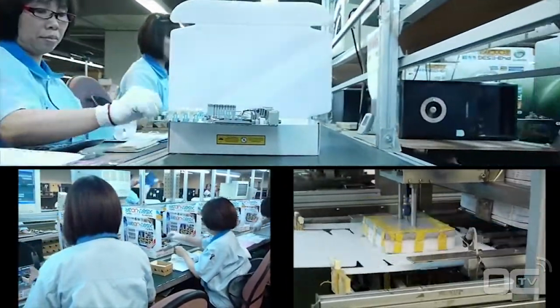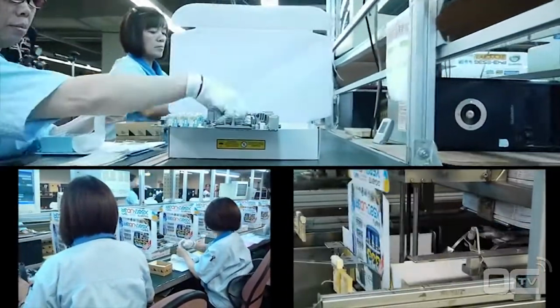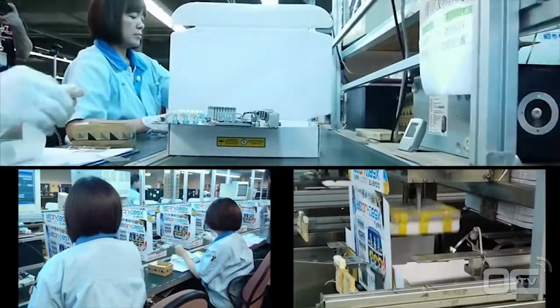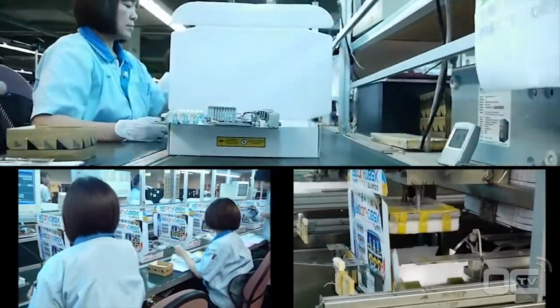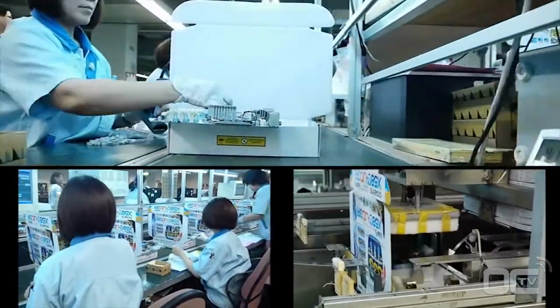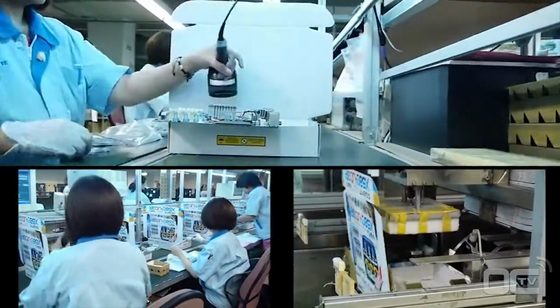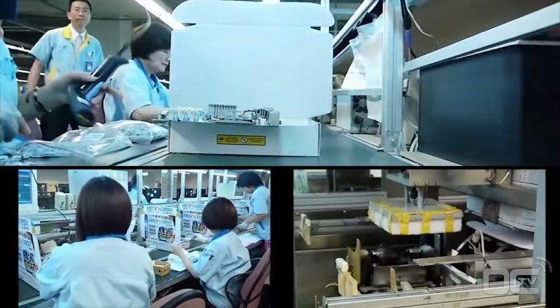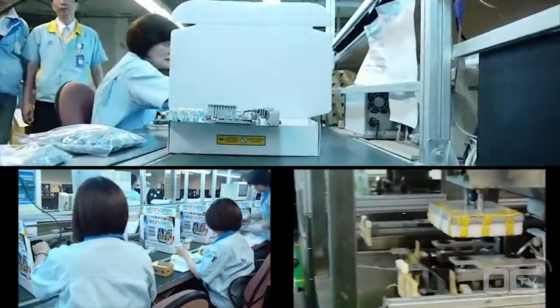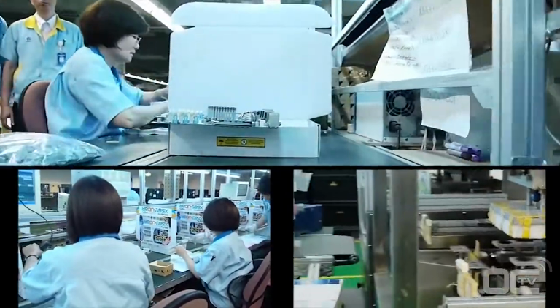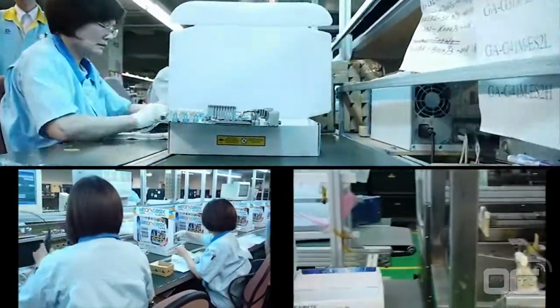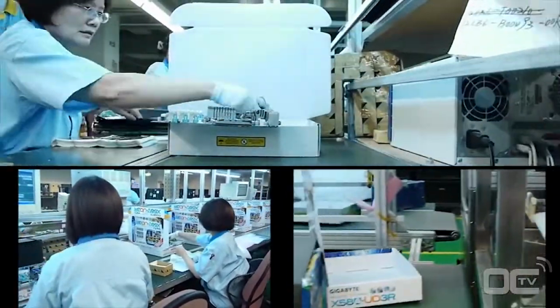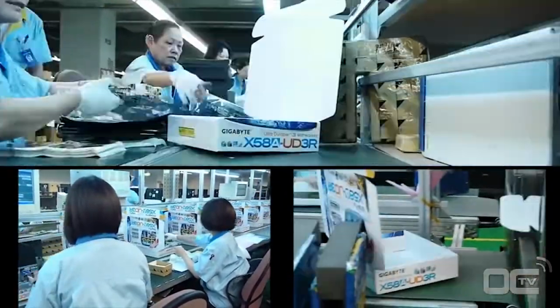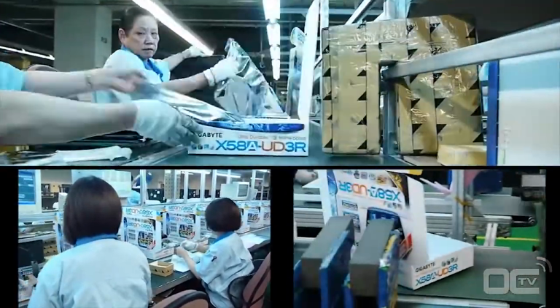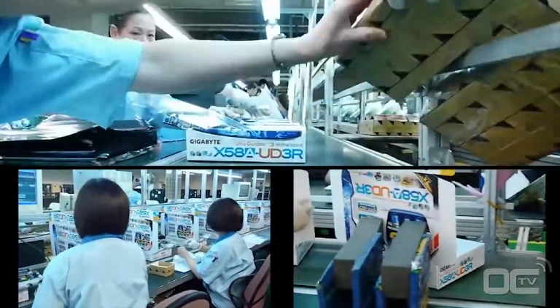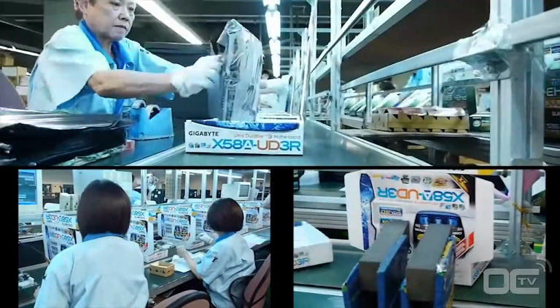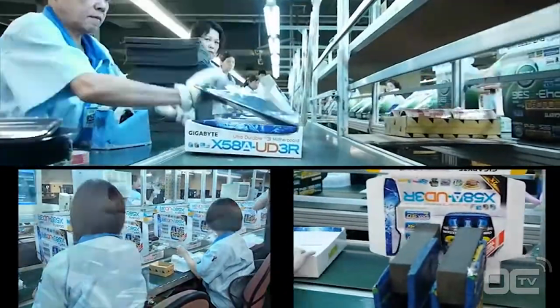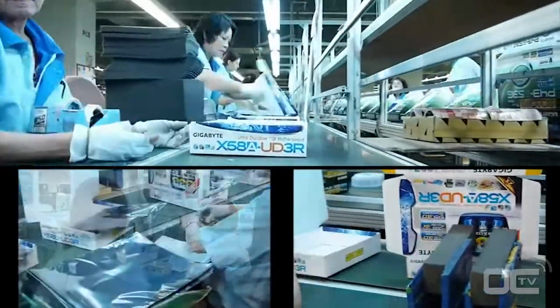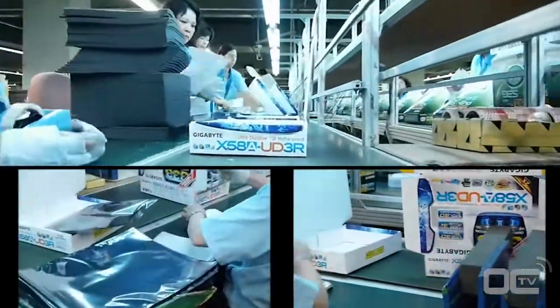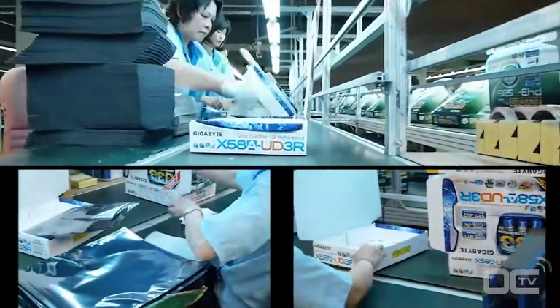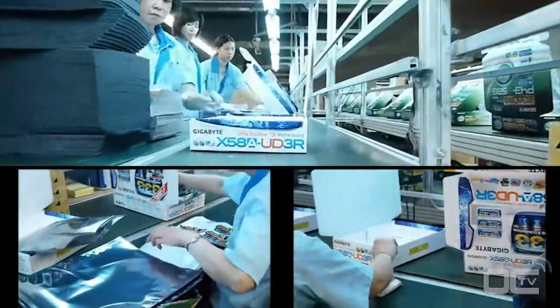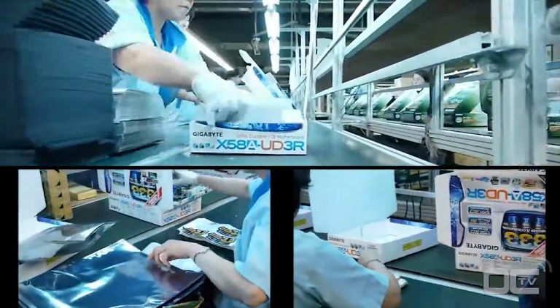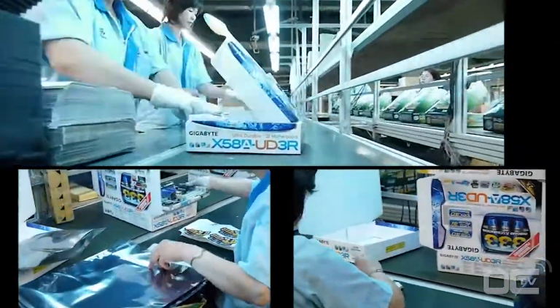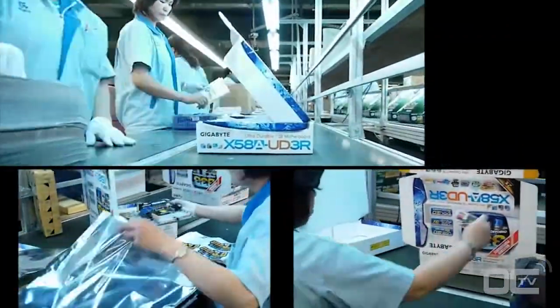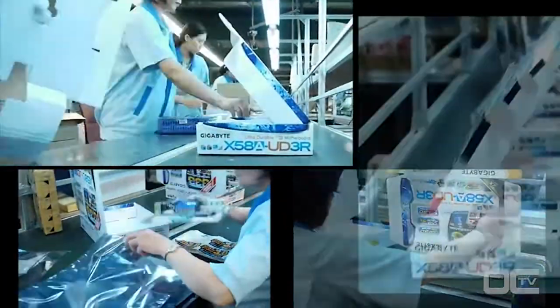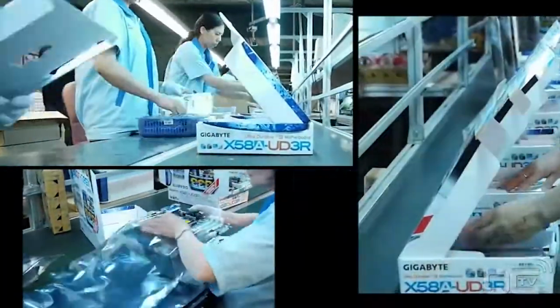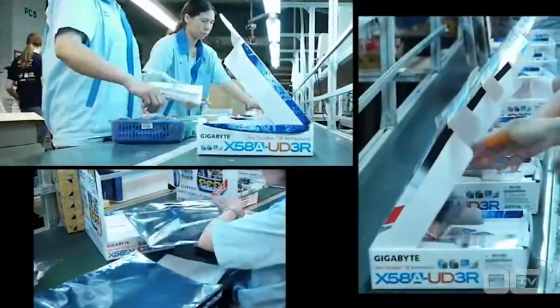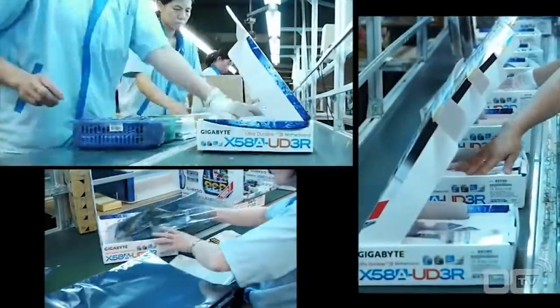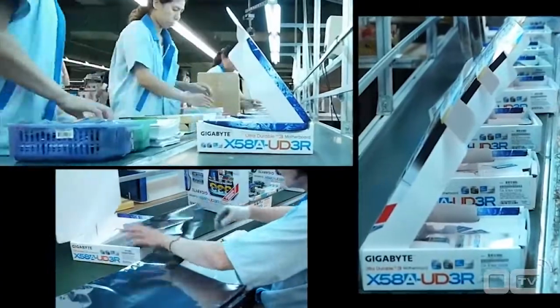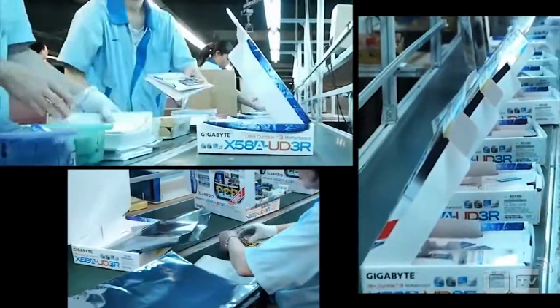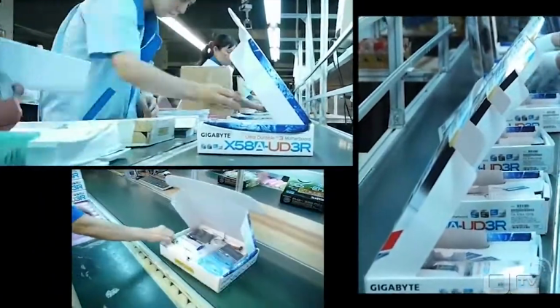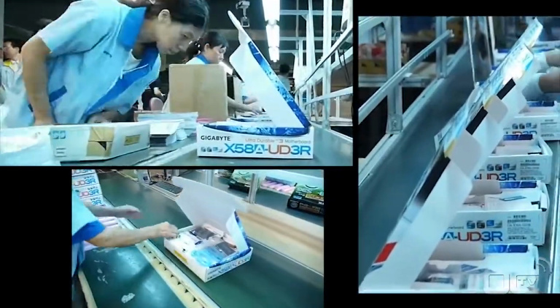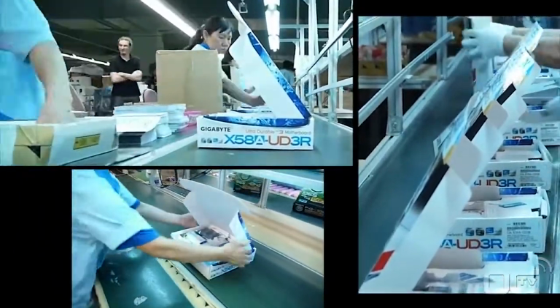At the factory, the boxes are just flat cardboard that is quickly fashioned into a retail box by an automated machine. Employees stick barcodes and reference numbers on the boxes as well as the board, then scan the different serial numbers.